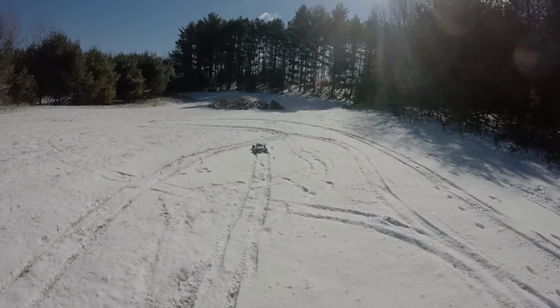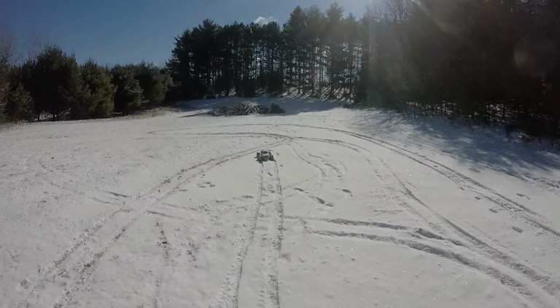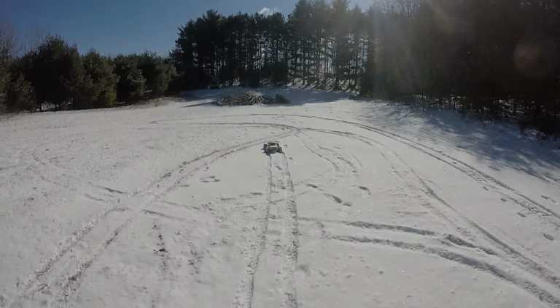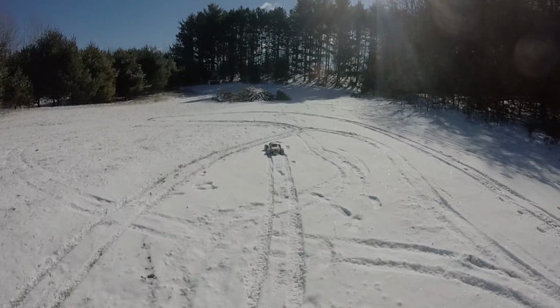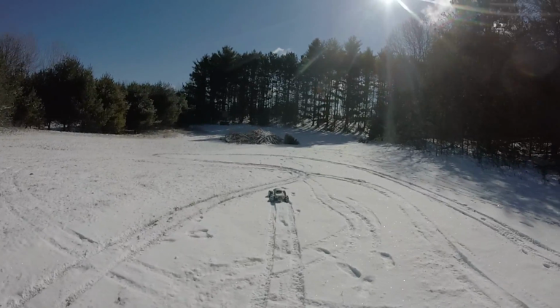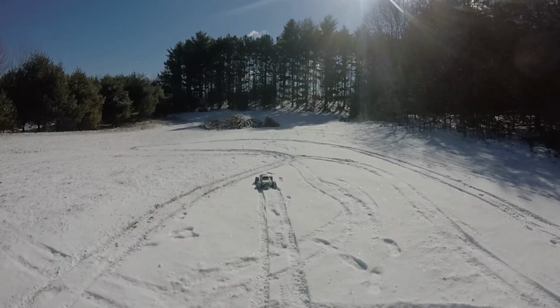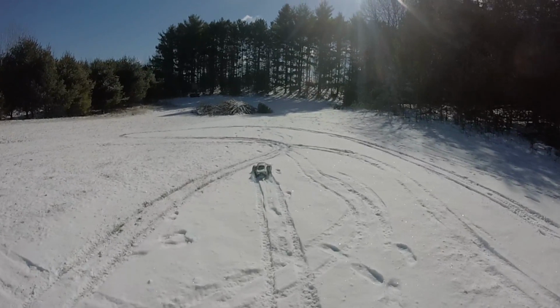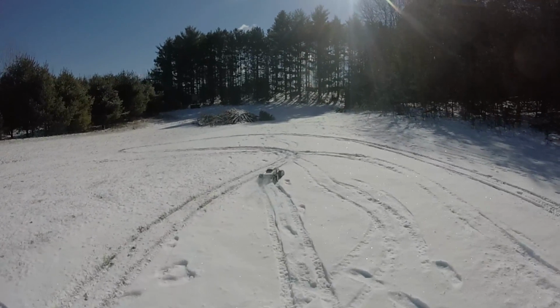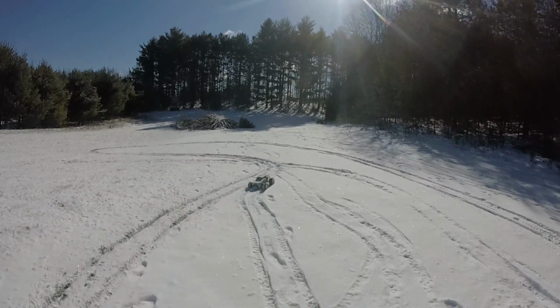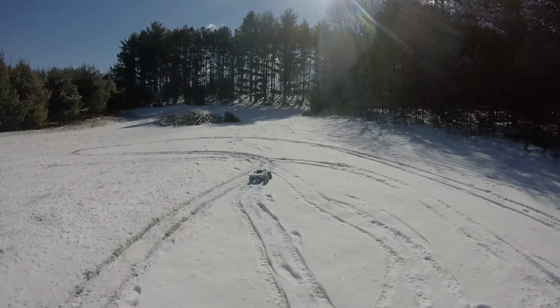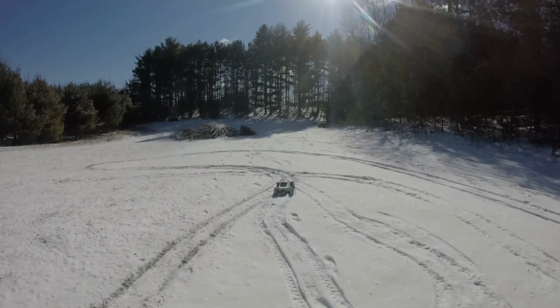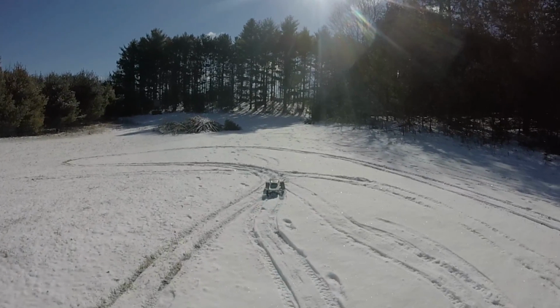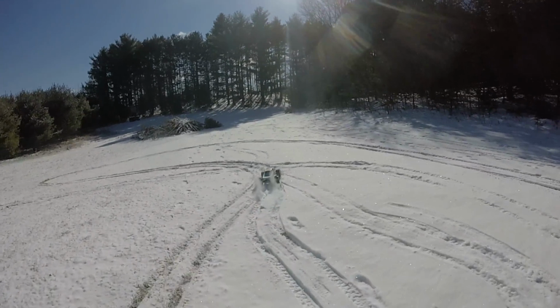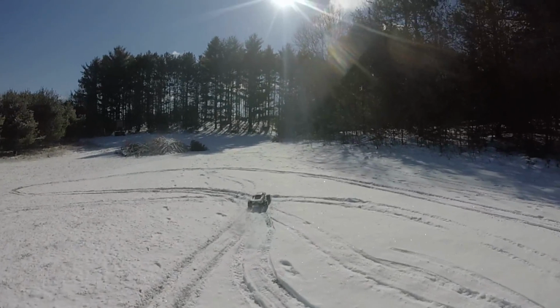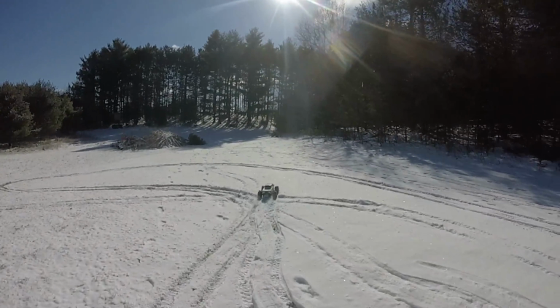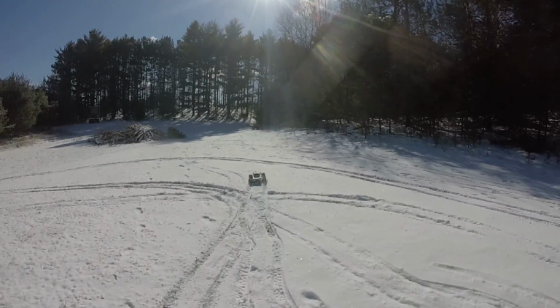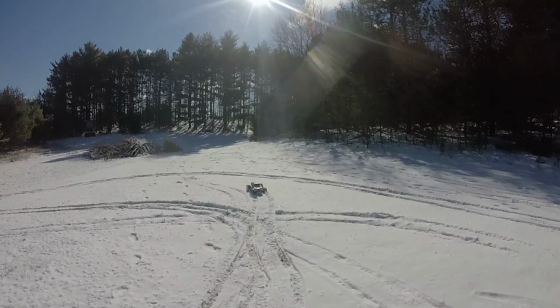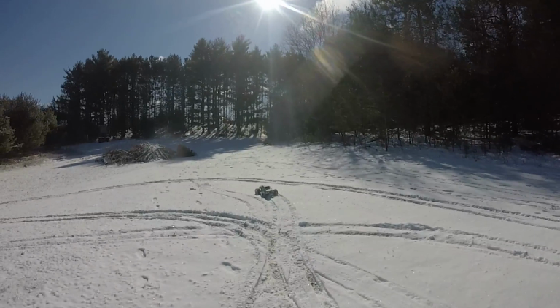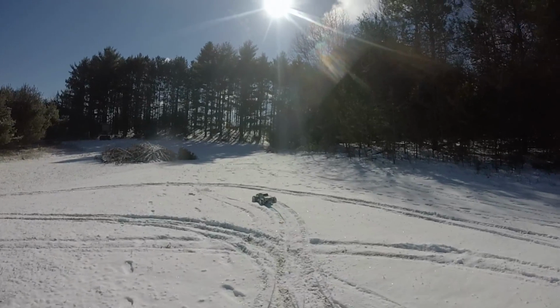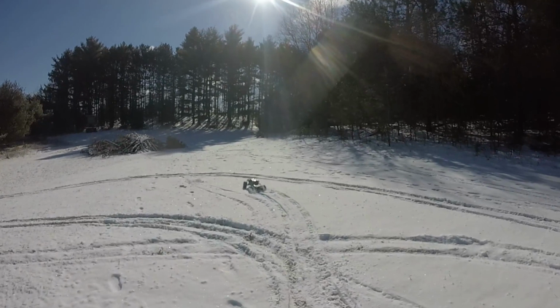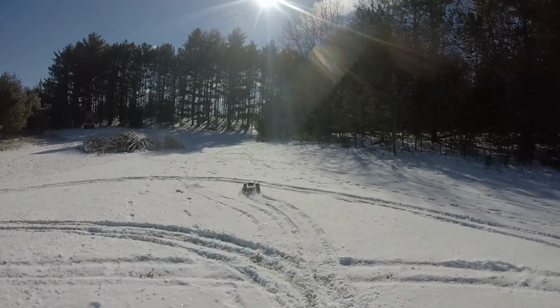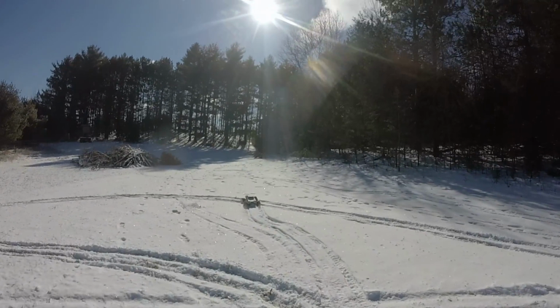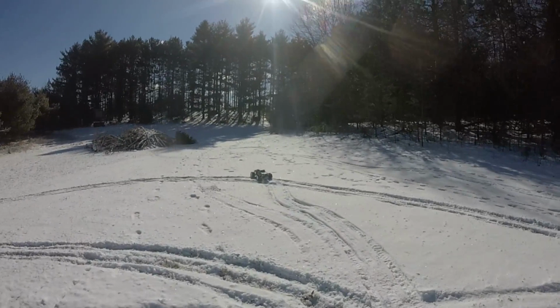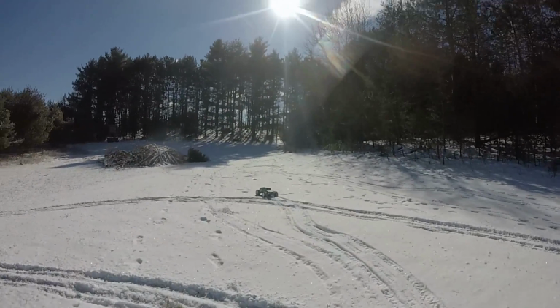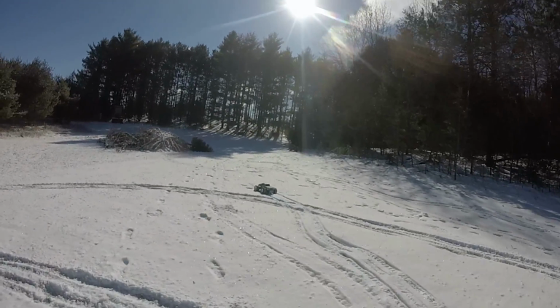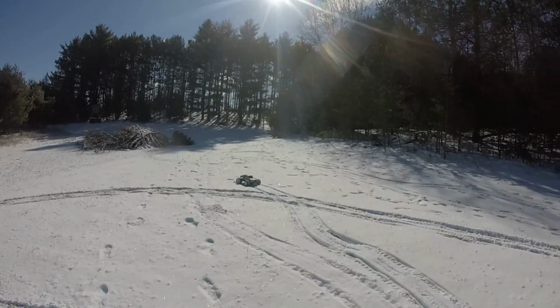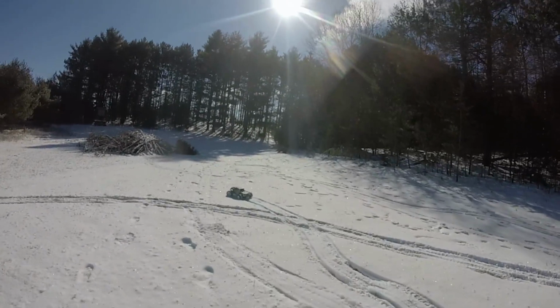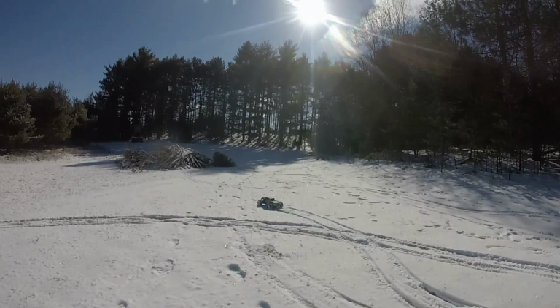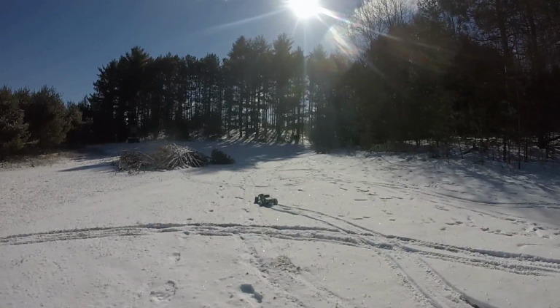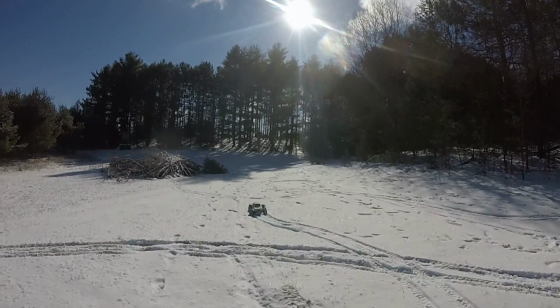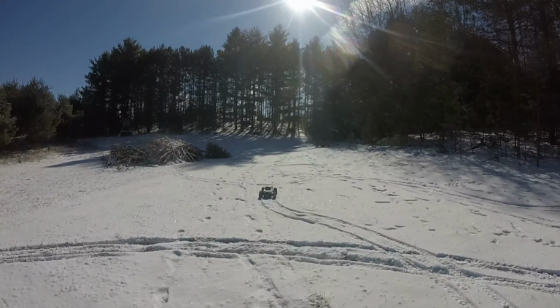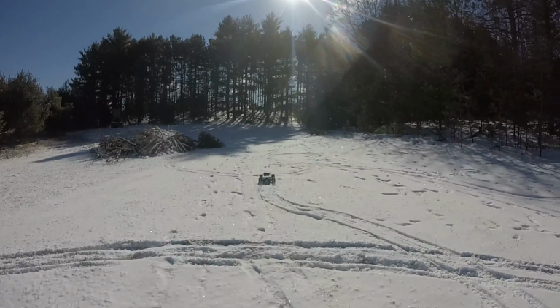Wait, does the RC Sparks guy use a GoPro? Oh yeah he does. The other thing he uses is for like more depending on the screen.